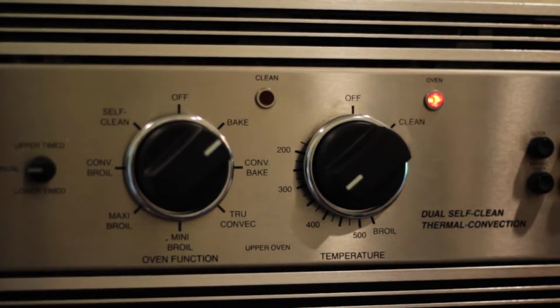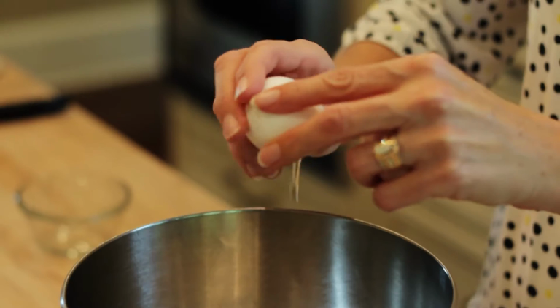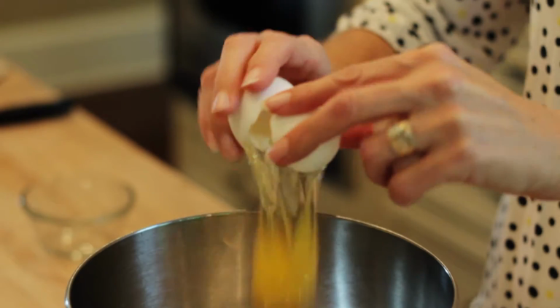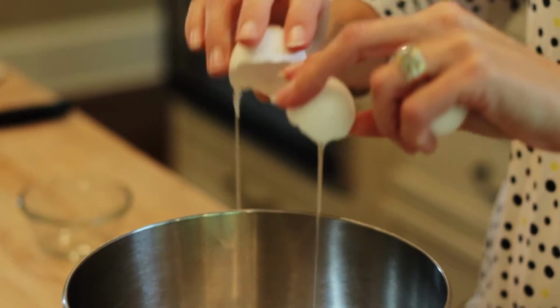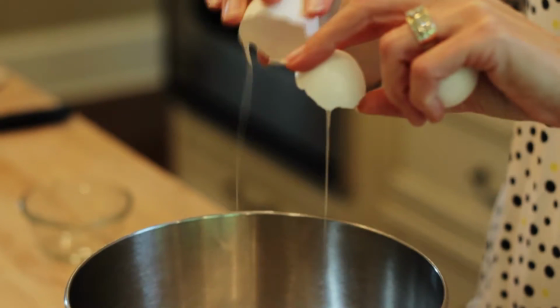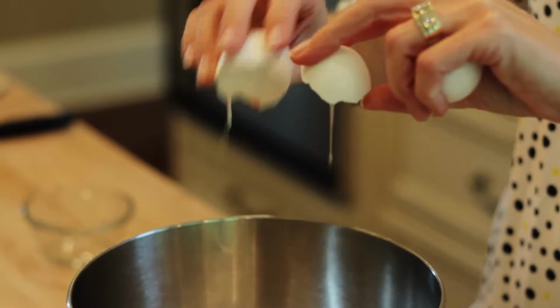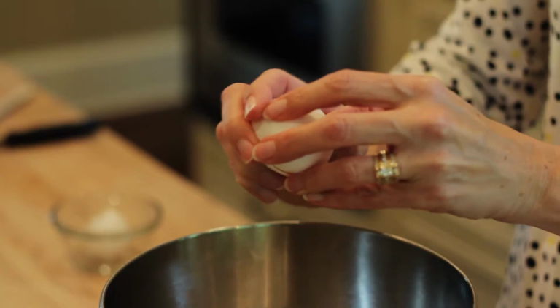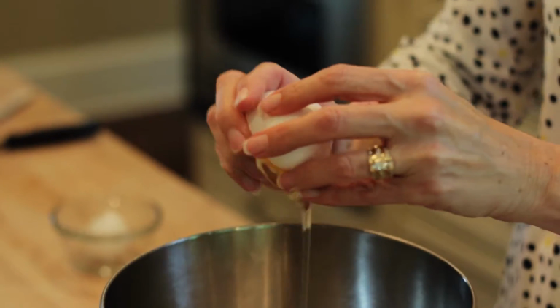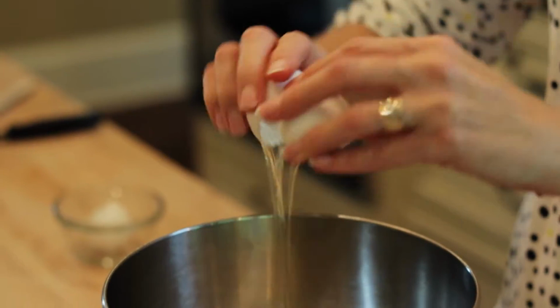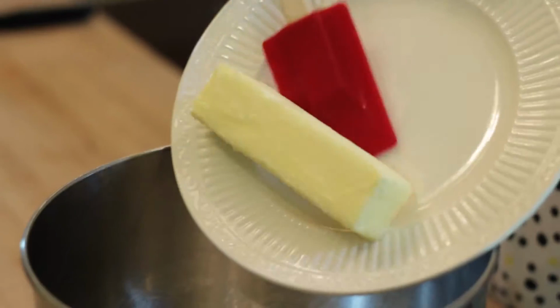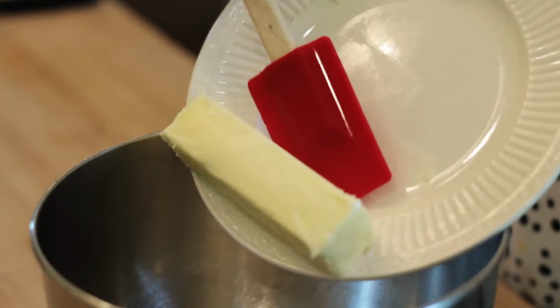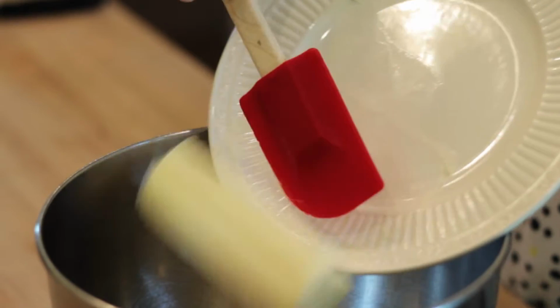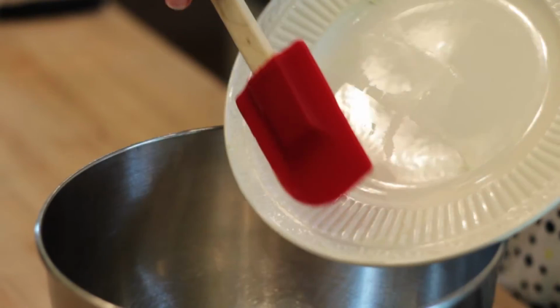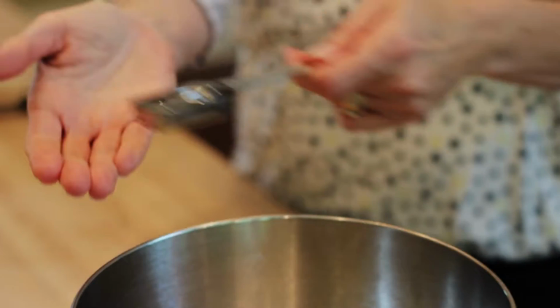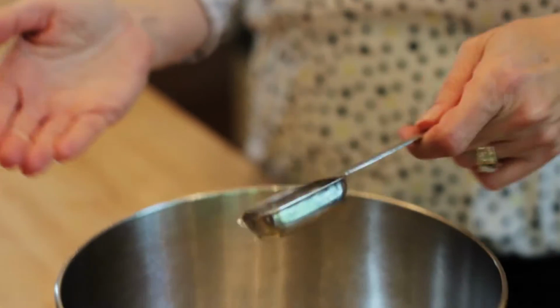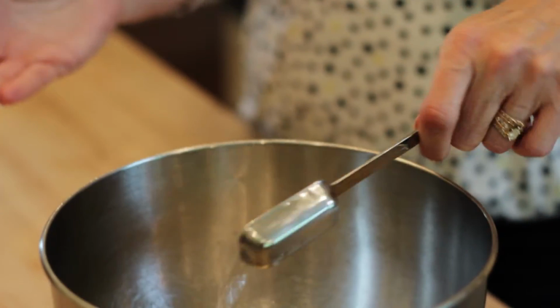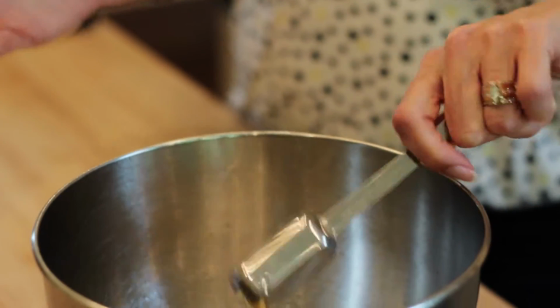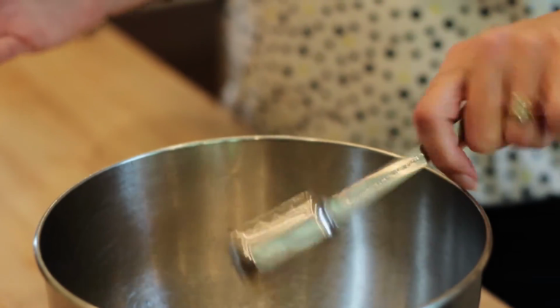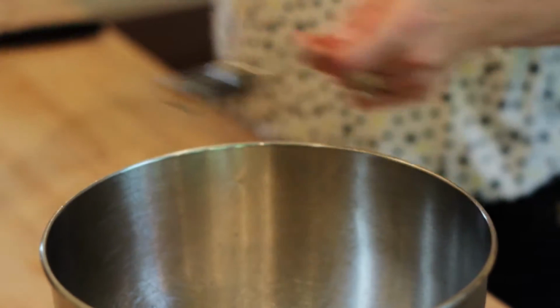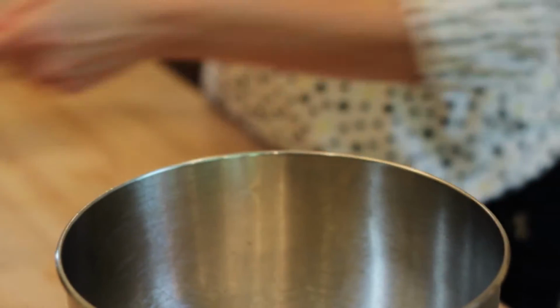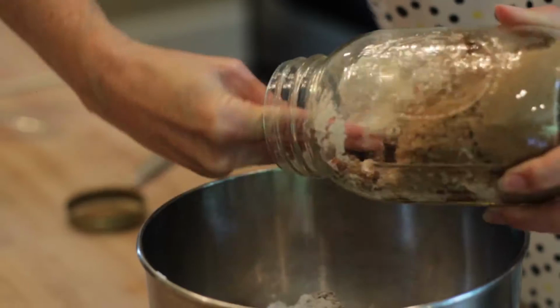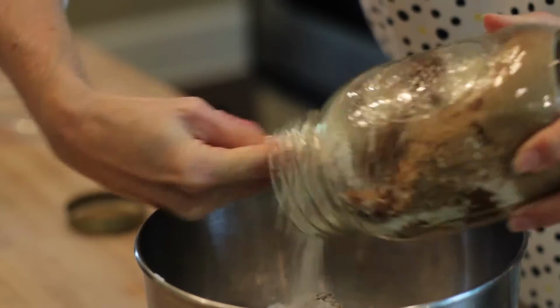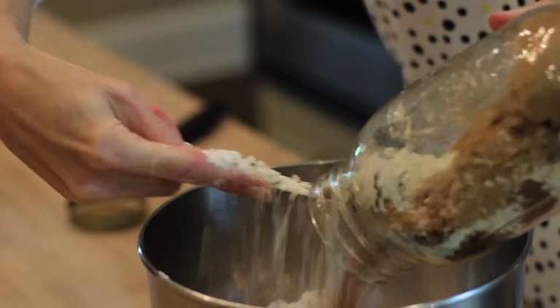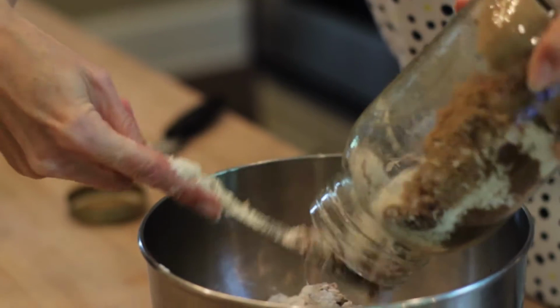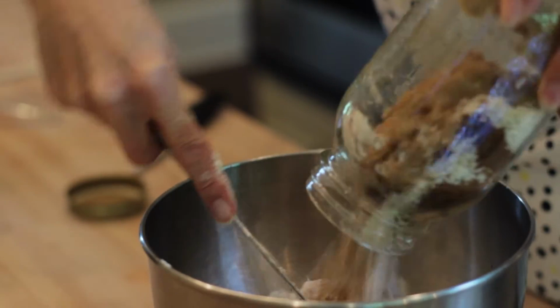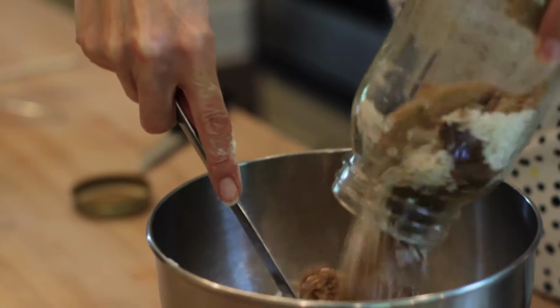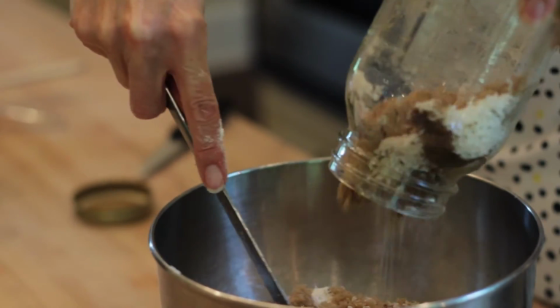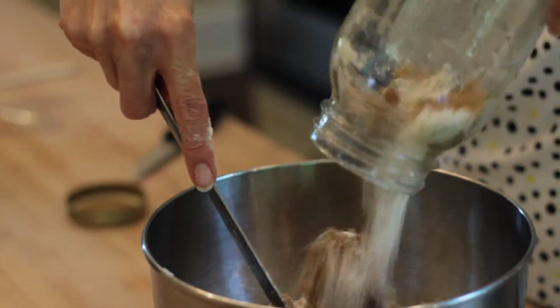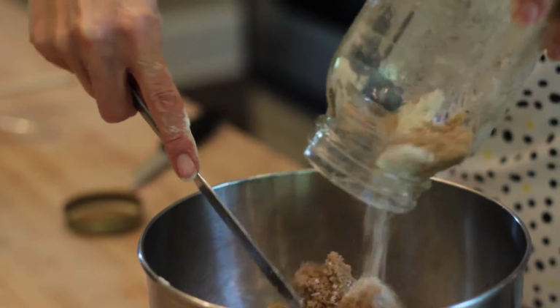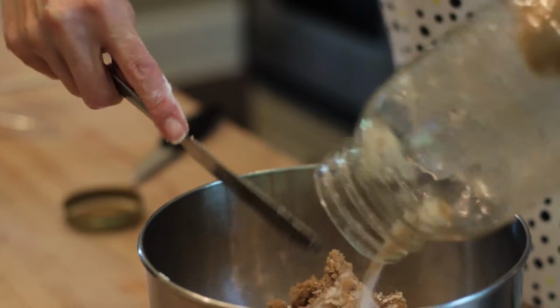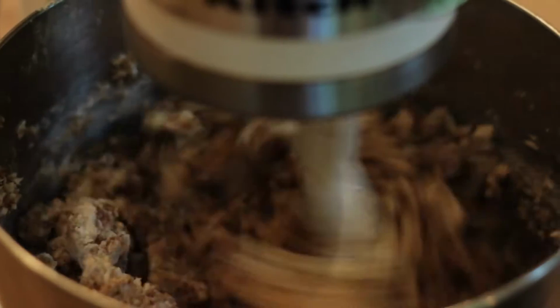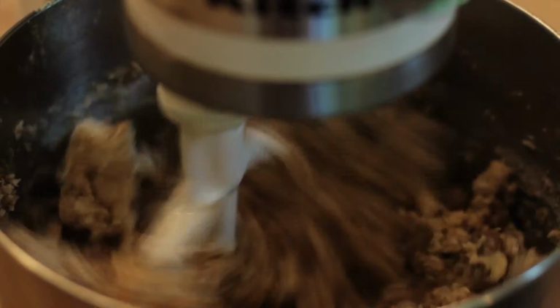In a large mixing bowl, crack two large eggs, add one stick of butter and two tablespoons of water. Empty the entire jar of dry ingredients into the bowl and mix well.